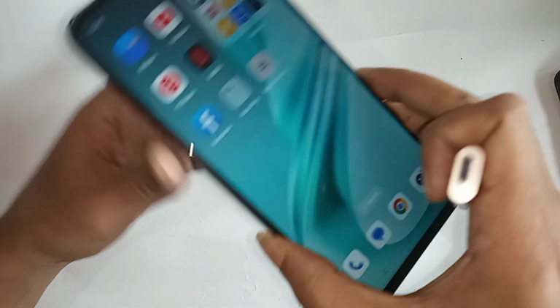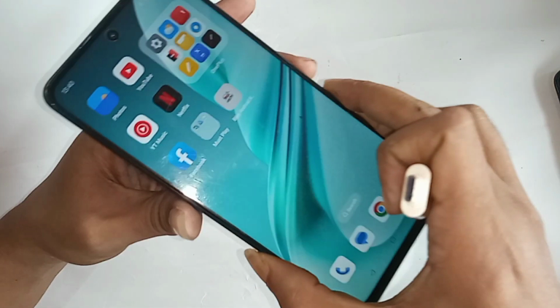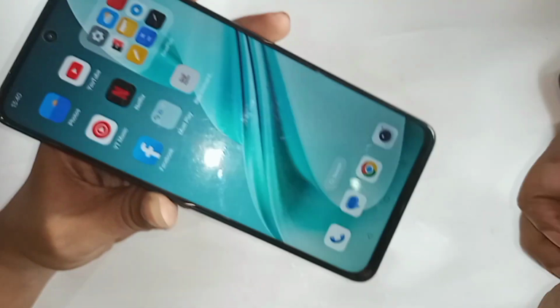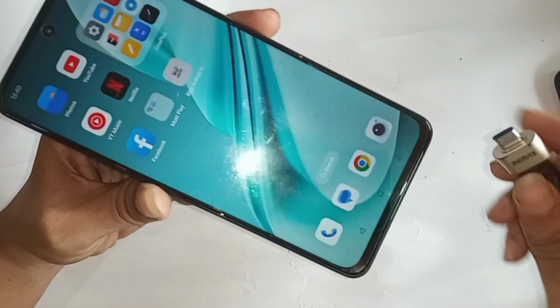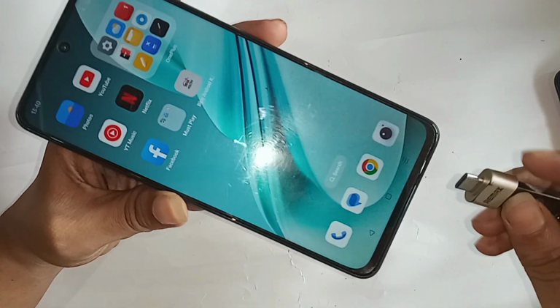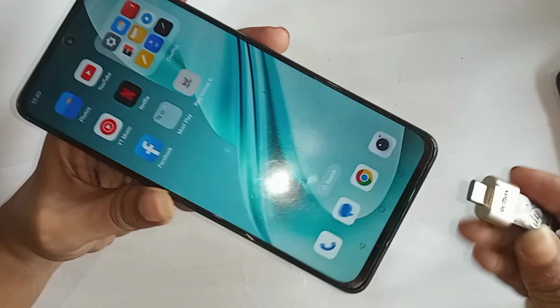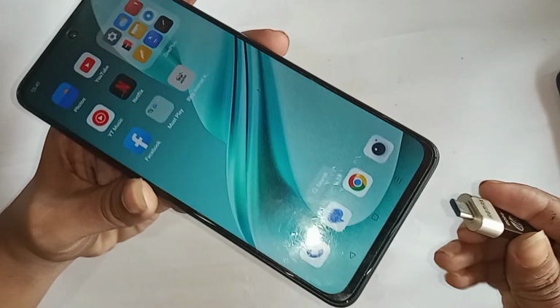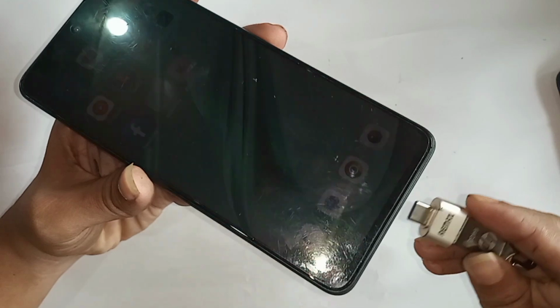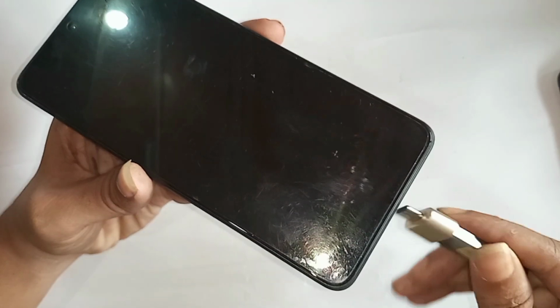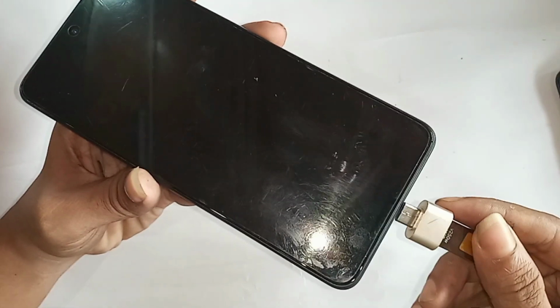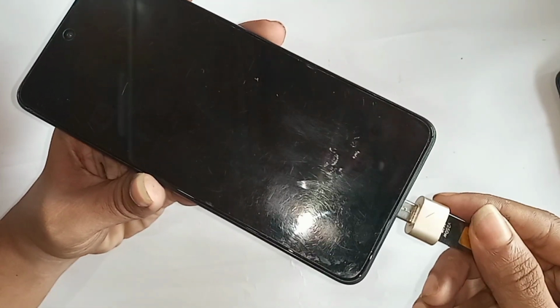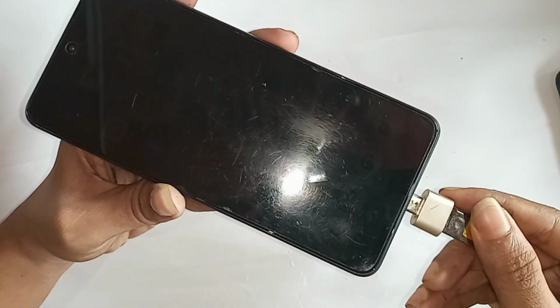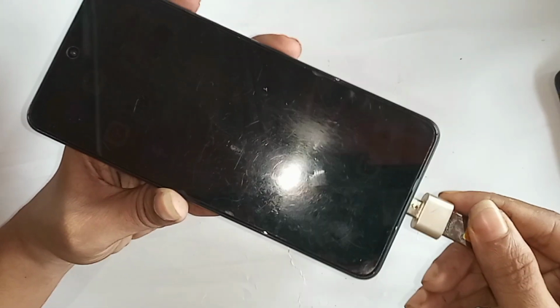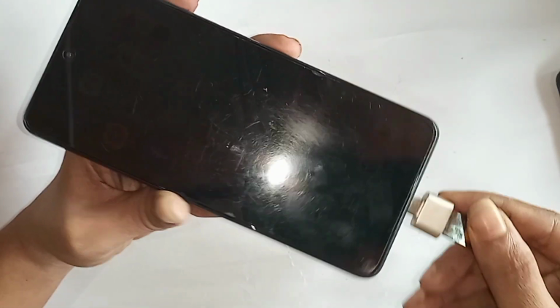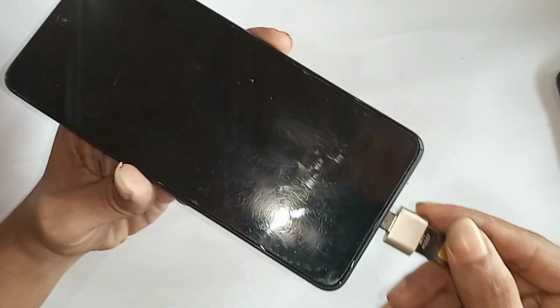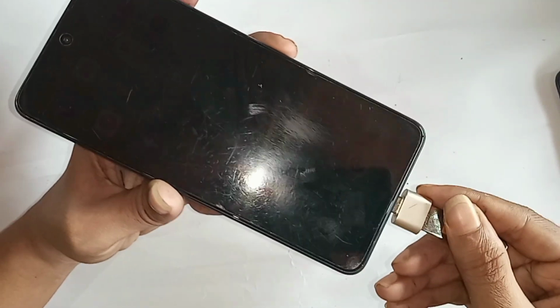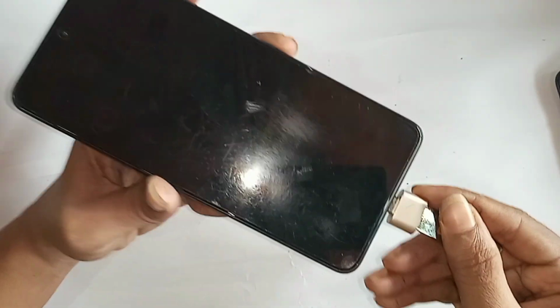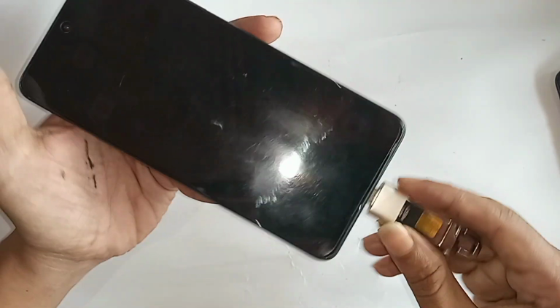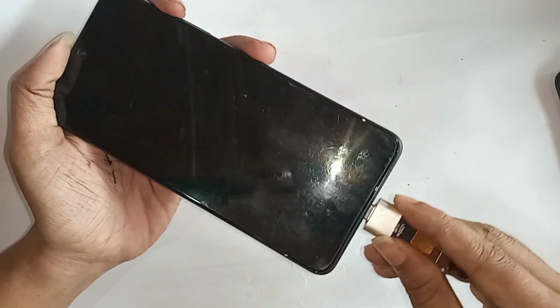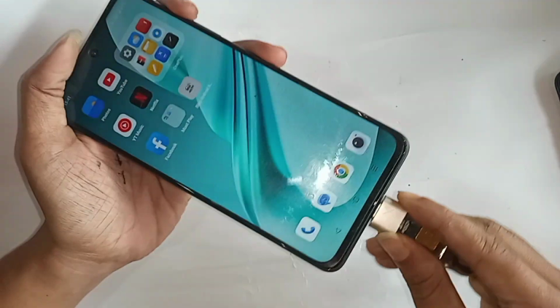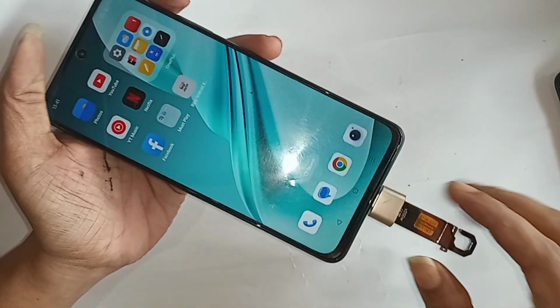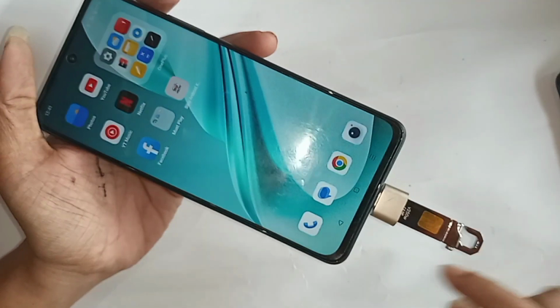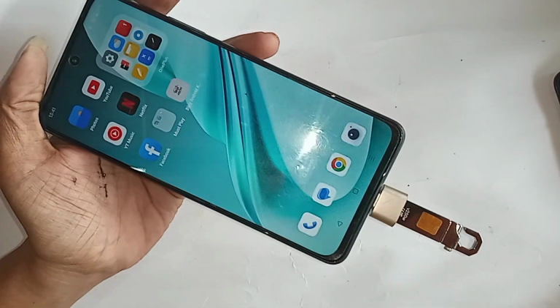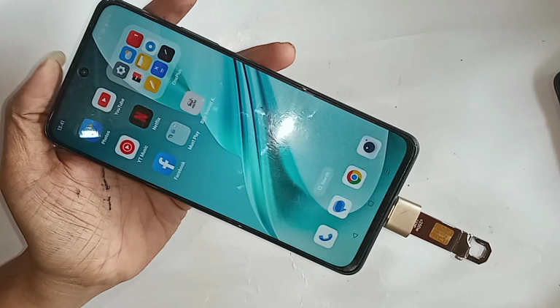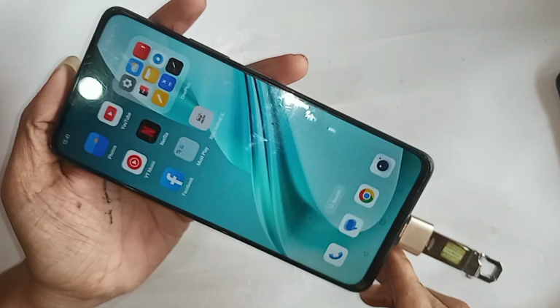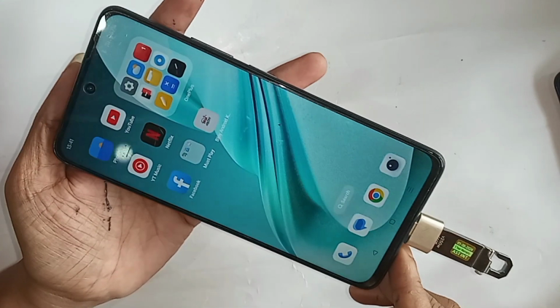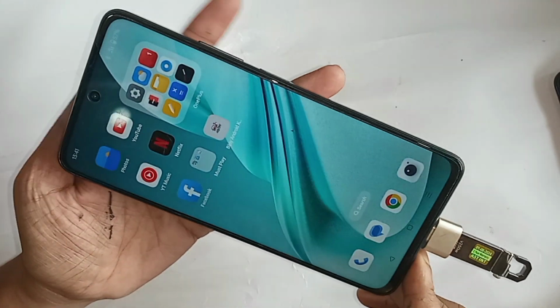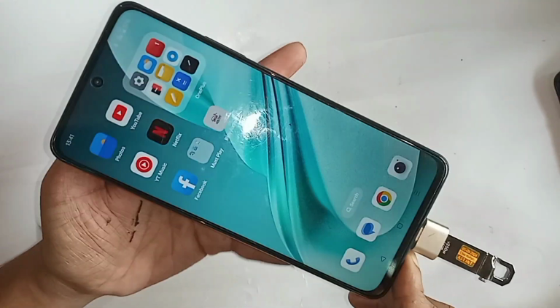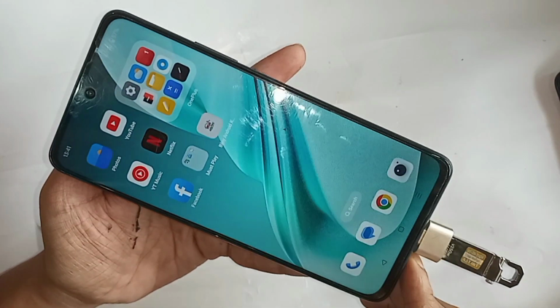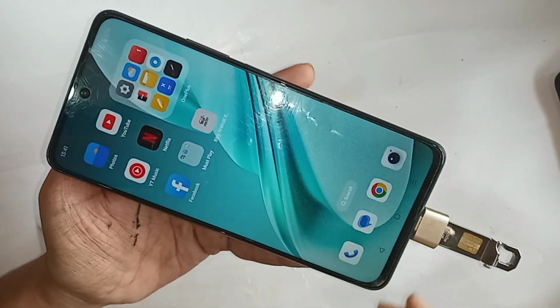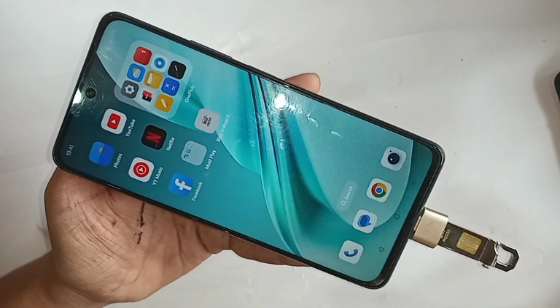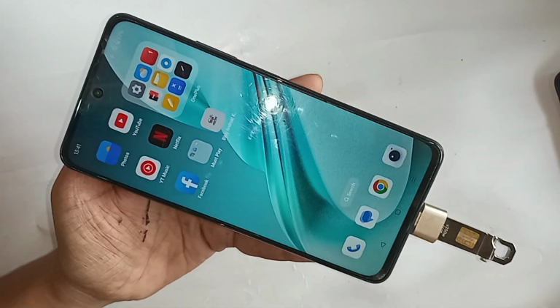After putting the OTG on your phone, wait a few seconds. But here you can see my phone OTG is not working. Today I'll show you how to solve this OTG not working problem.